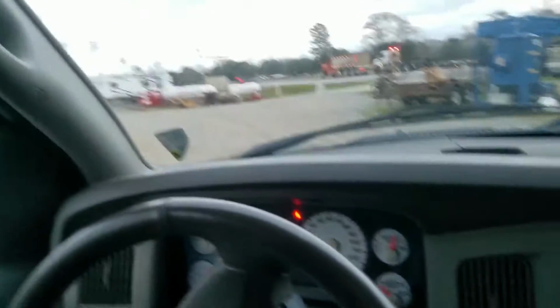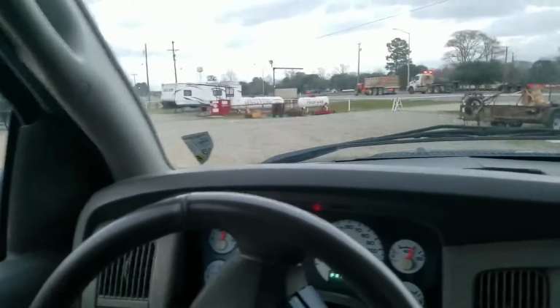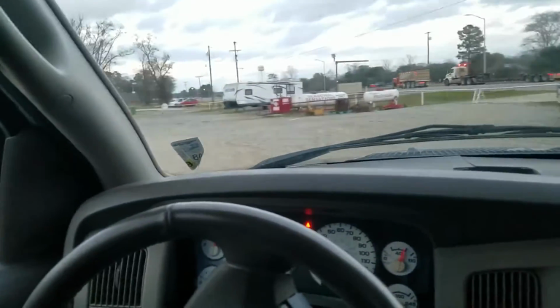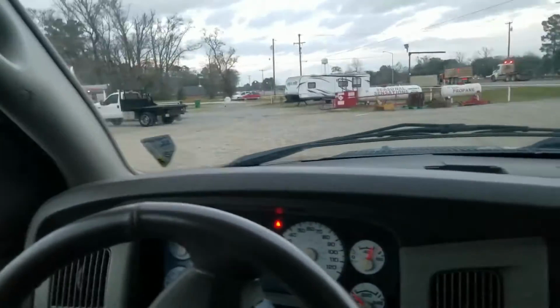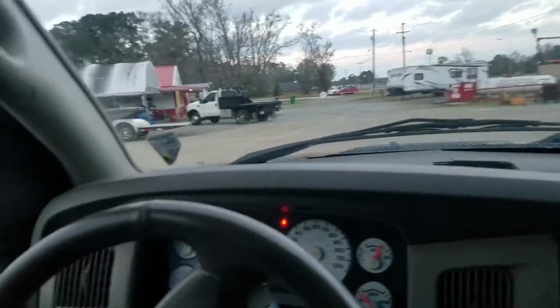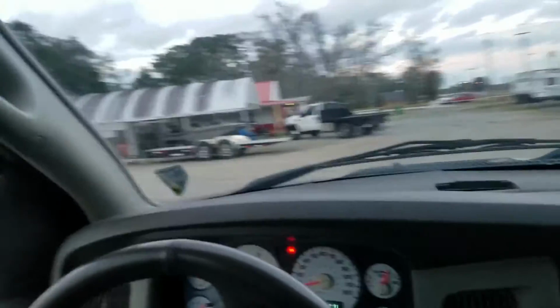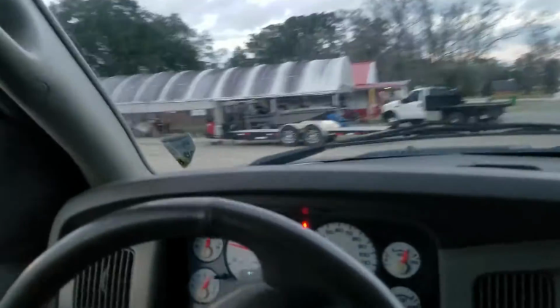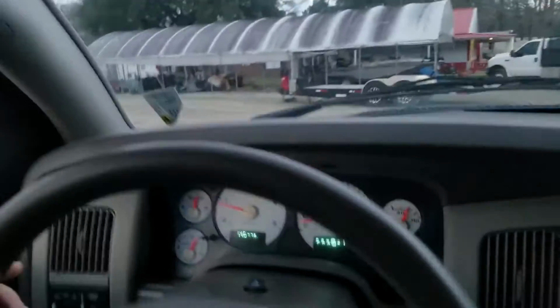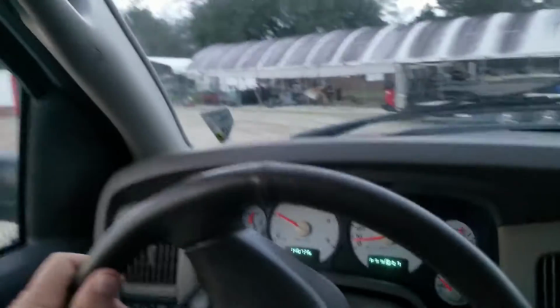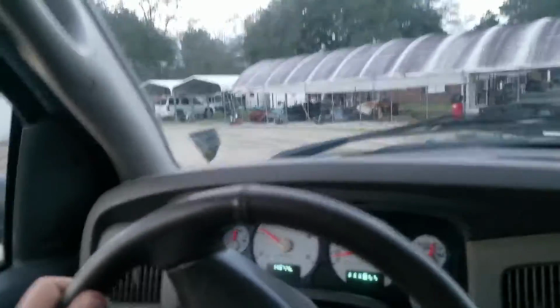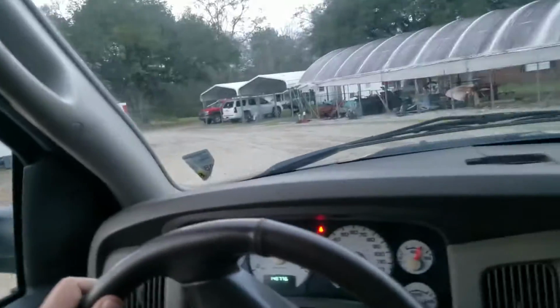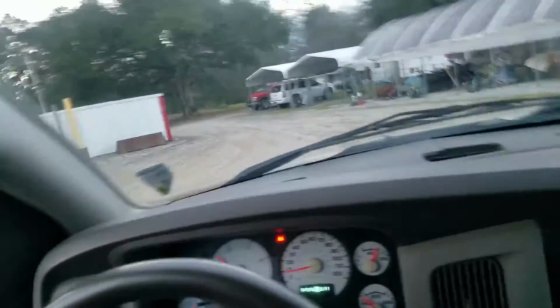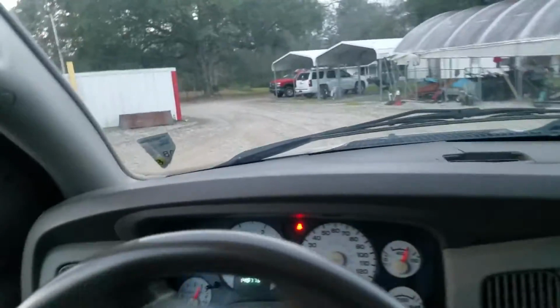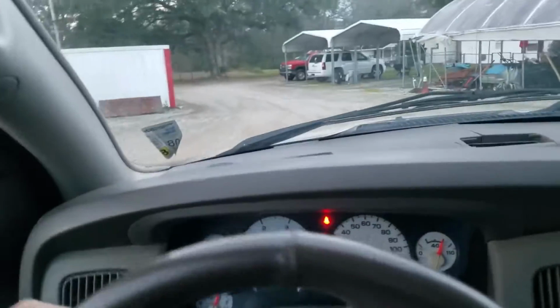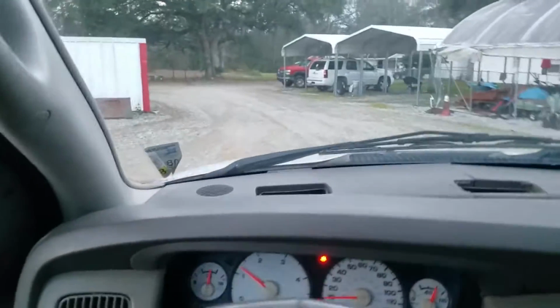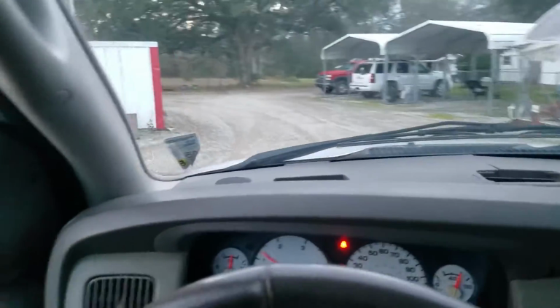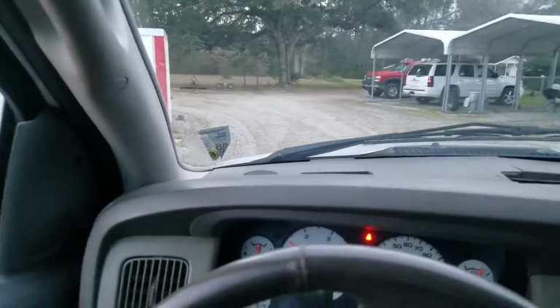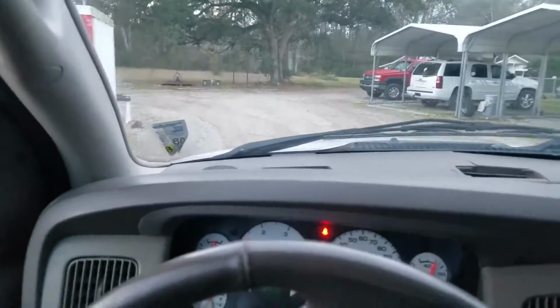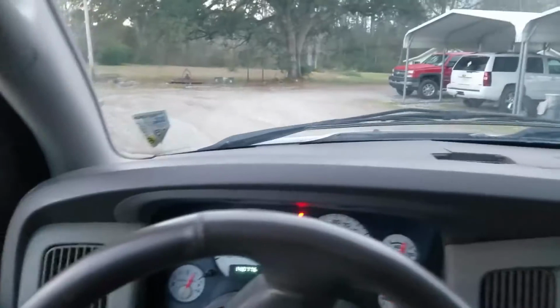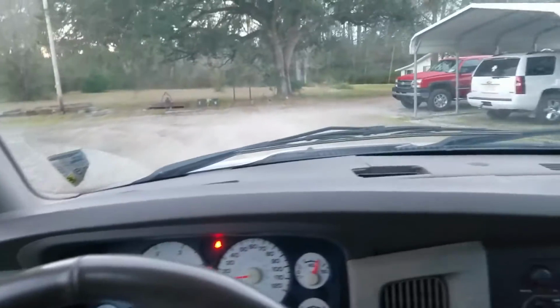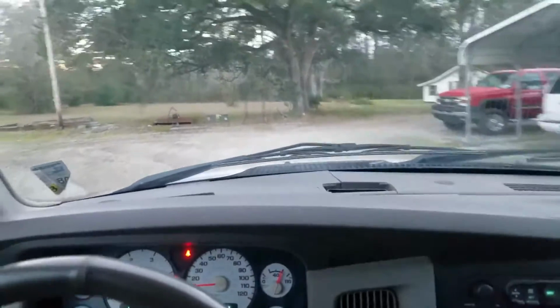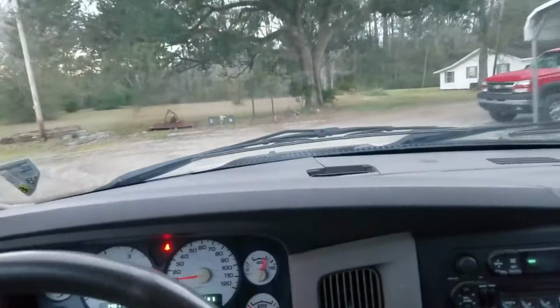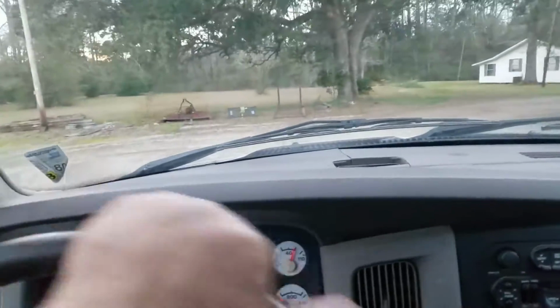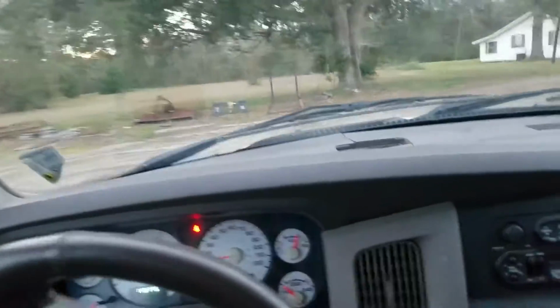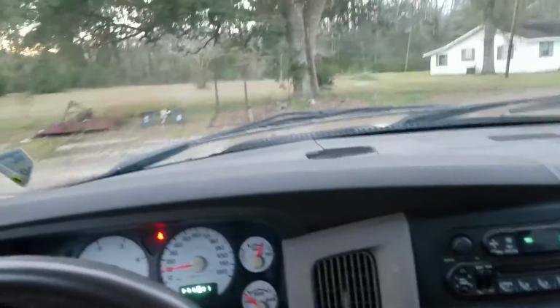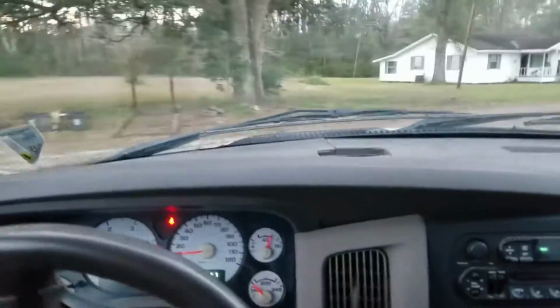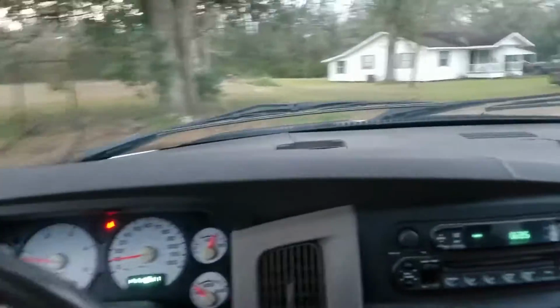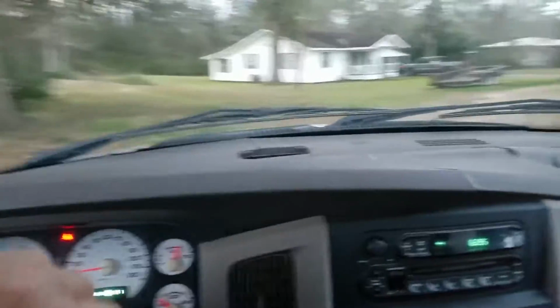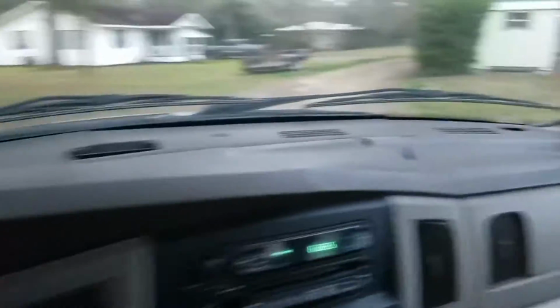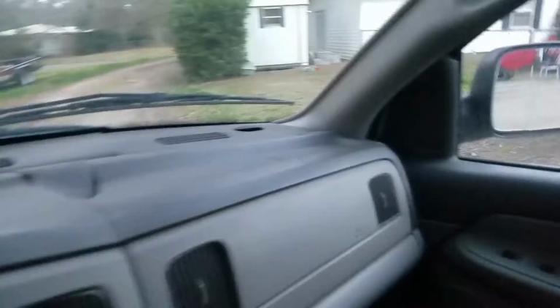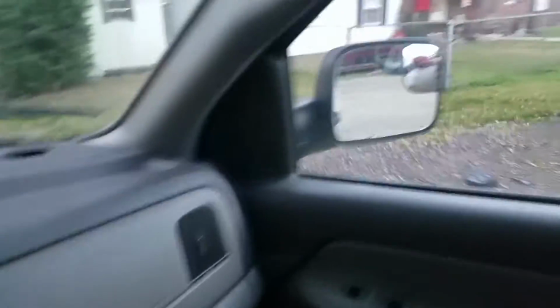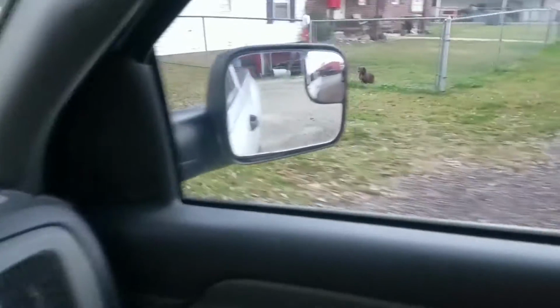I'm going to take this Dodge that we're showing on a little run around the block. Seemed like a pretty decent truck. I noticed another little crack on the right mirror — I might show you that.